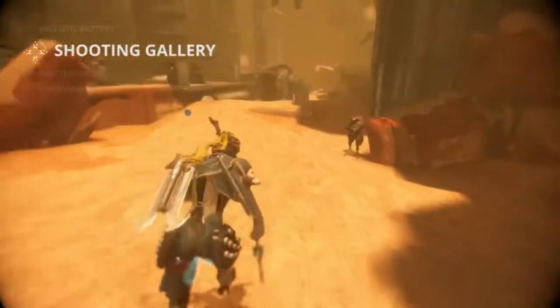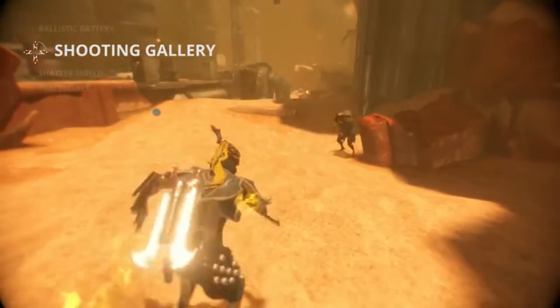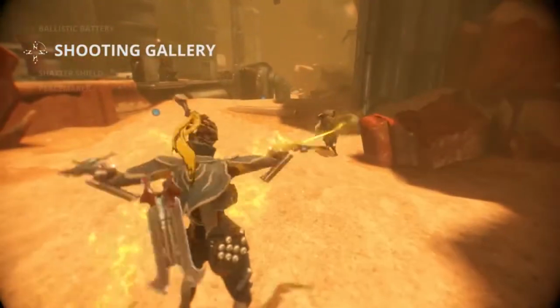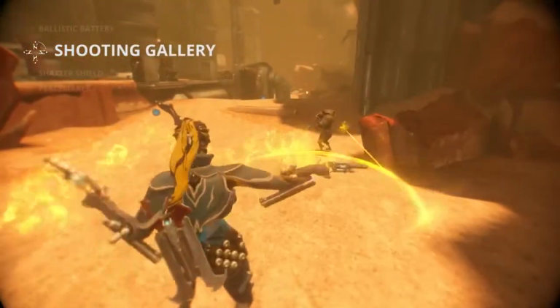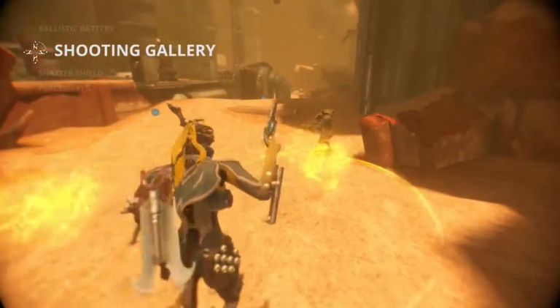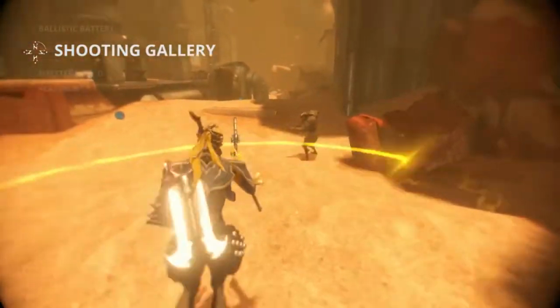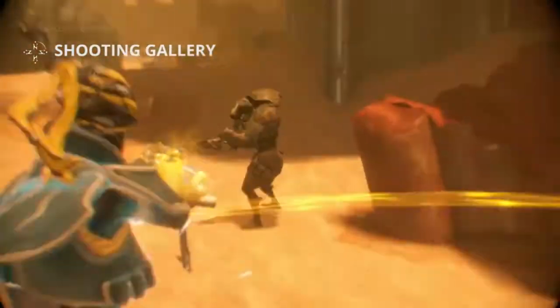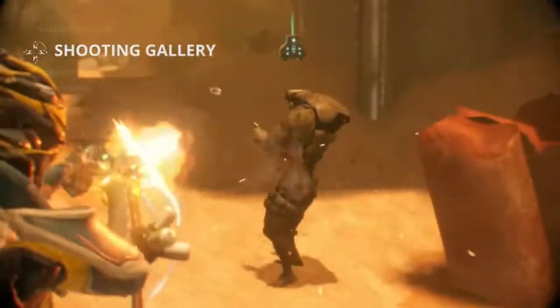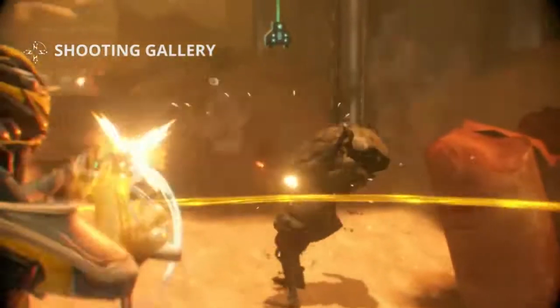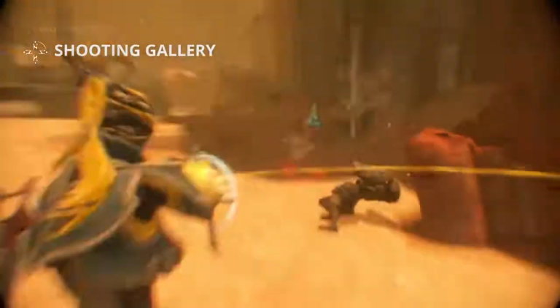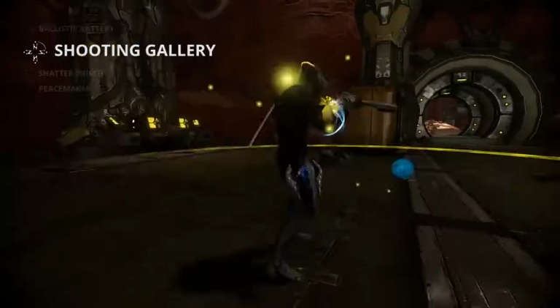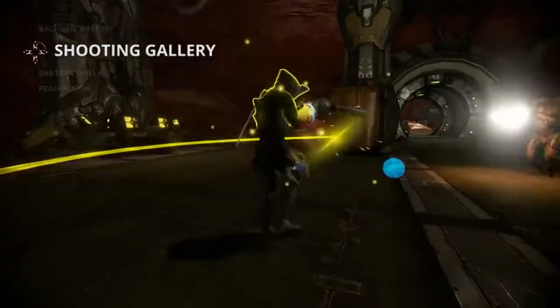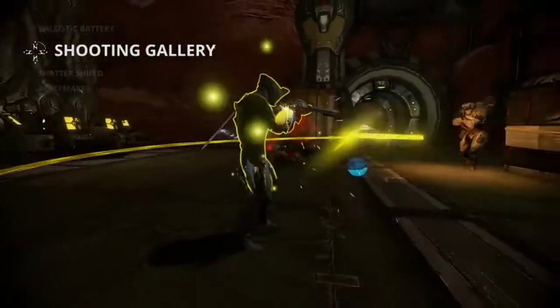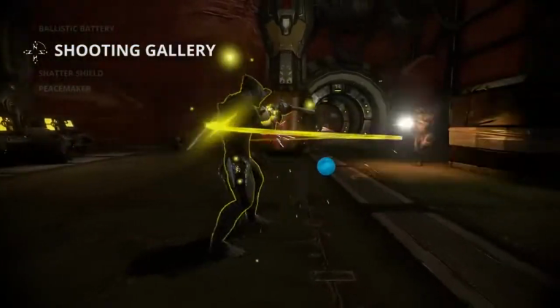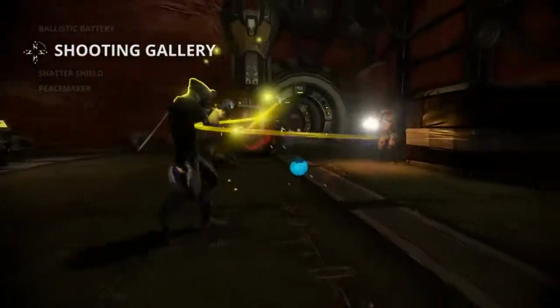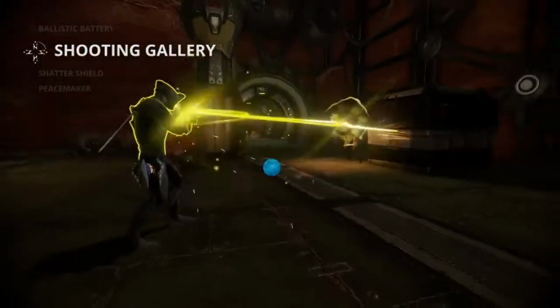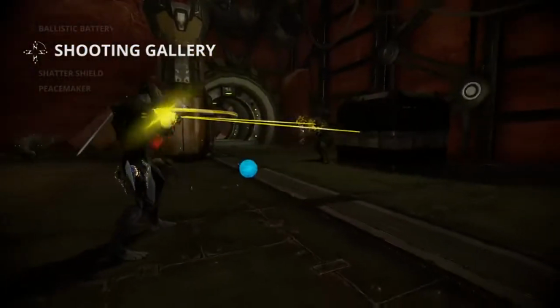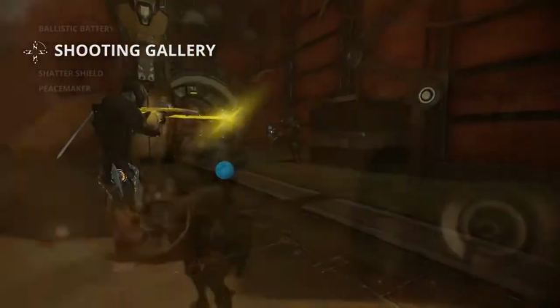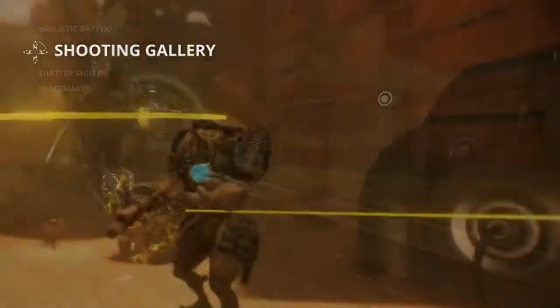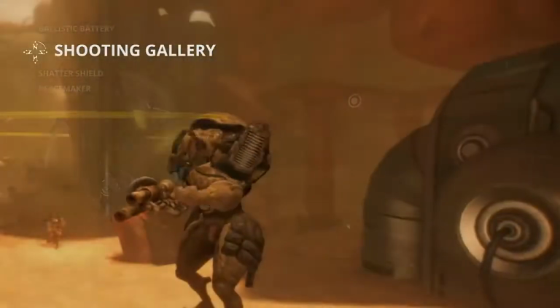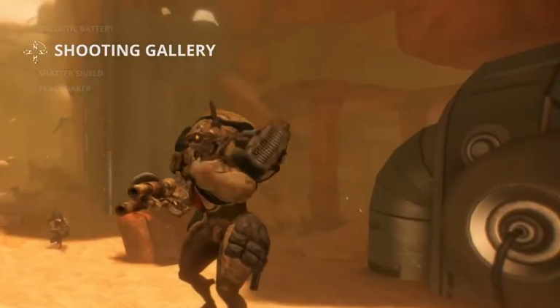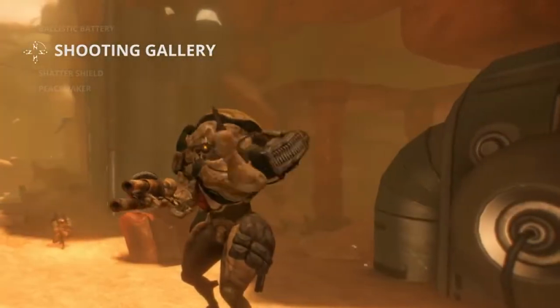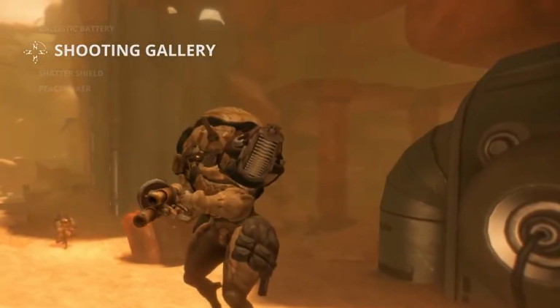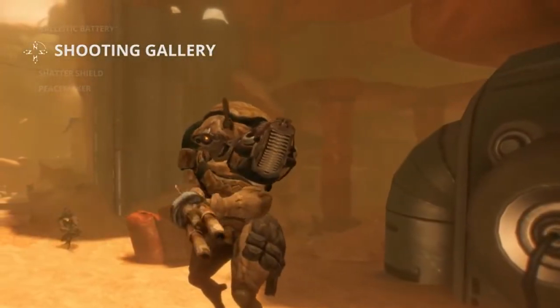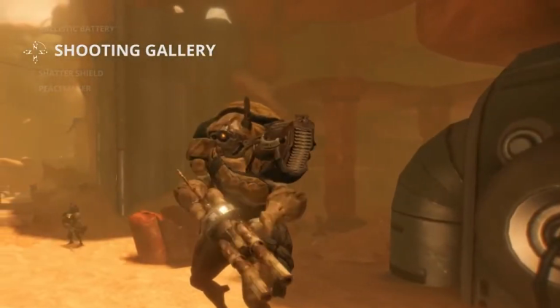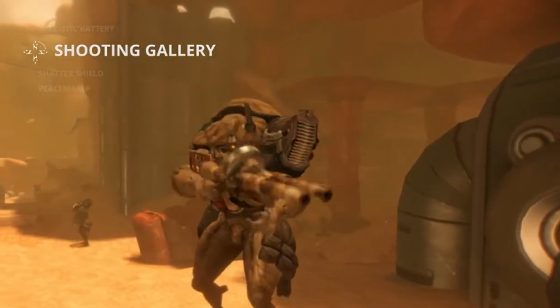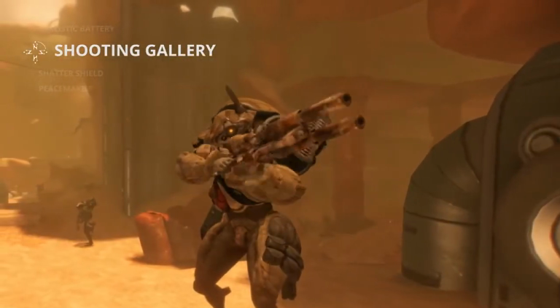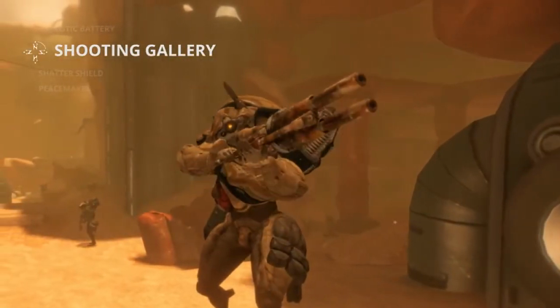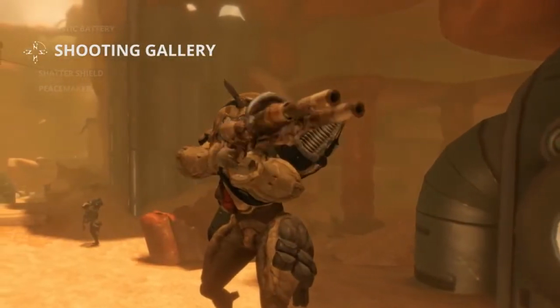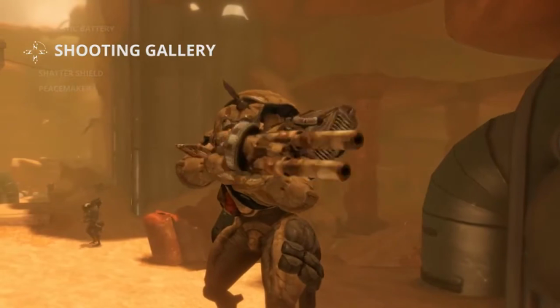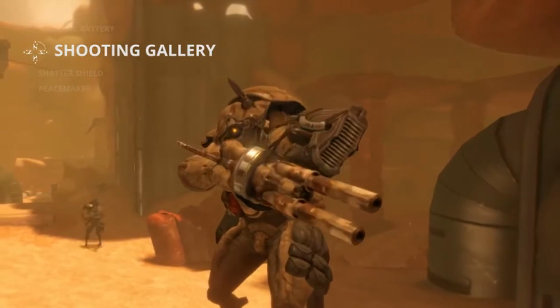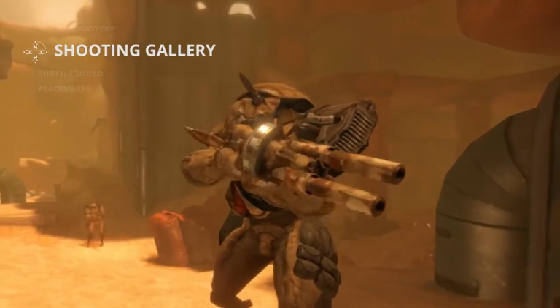Shooting Gallery cycles a damage increase one at a time to players in your squad, while also causing nearby enemies' weapons to potentially jam.